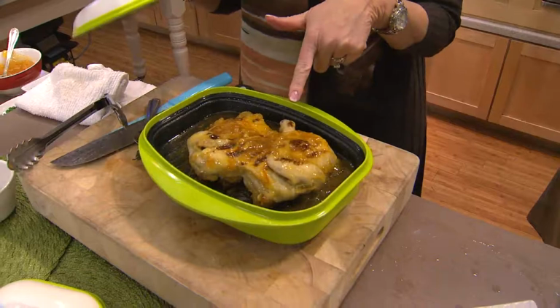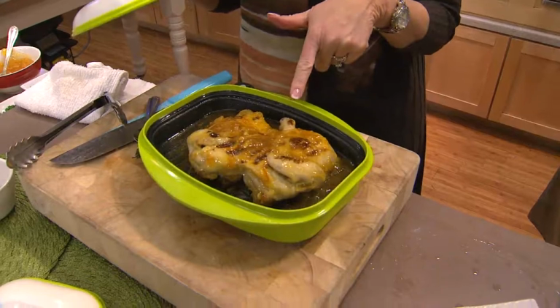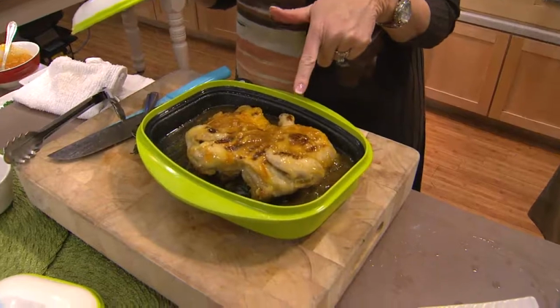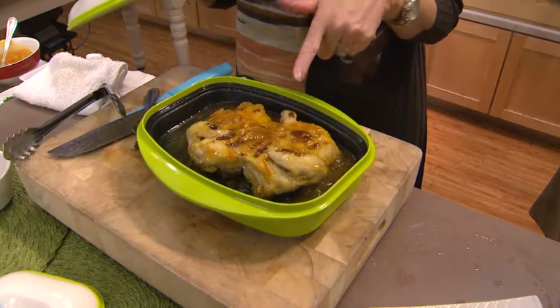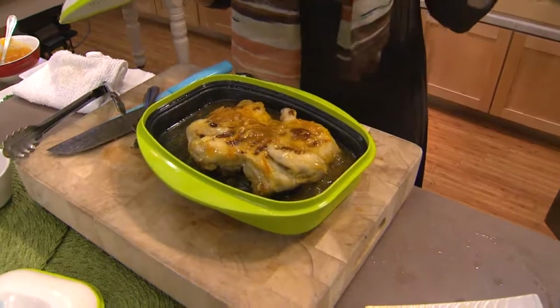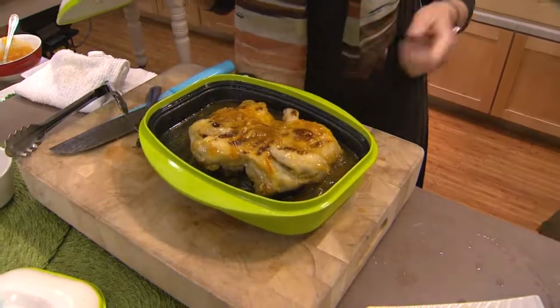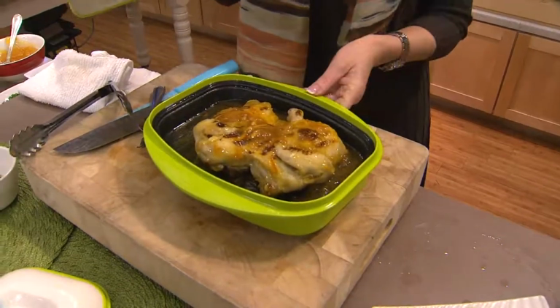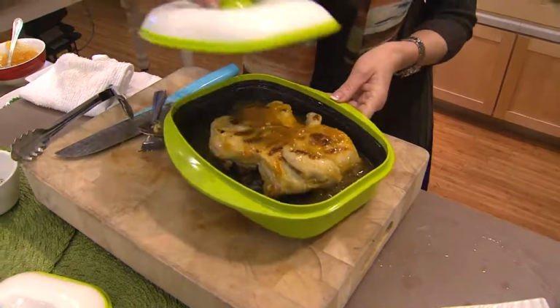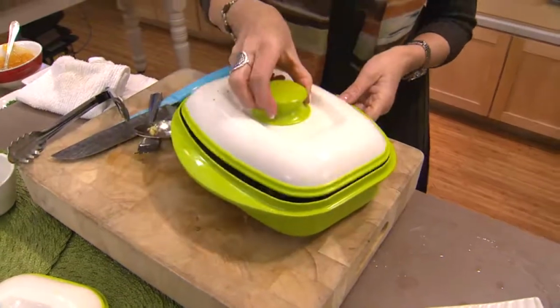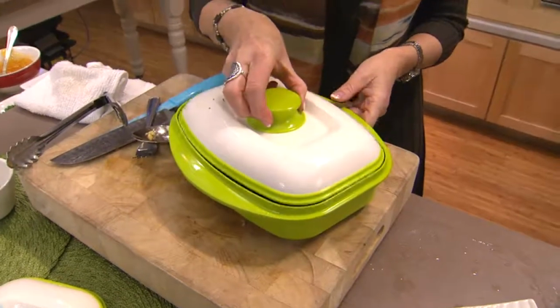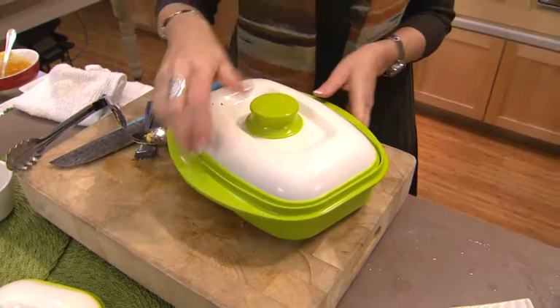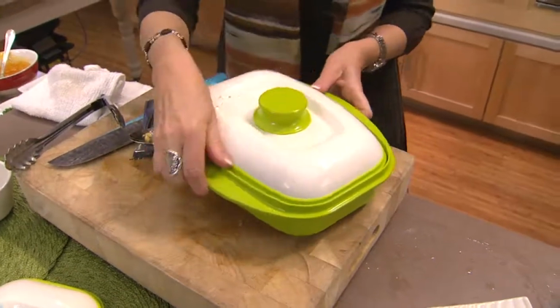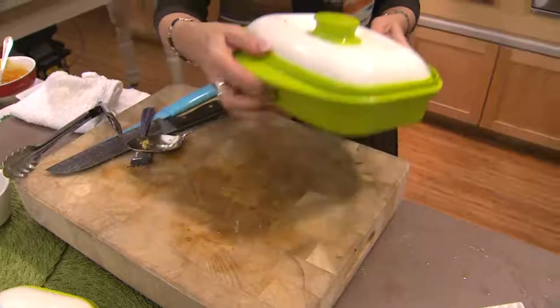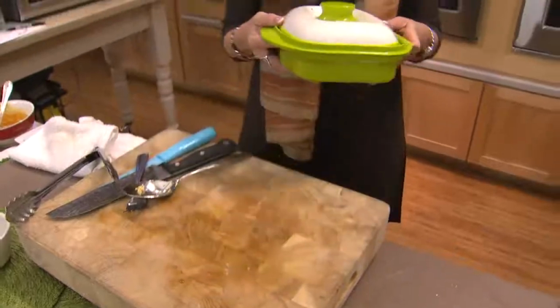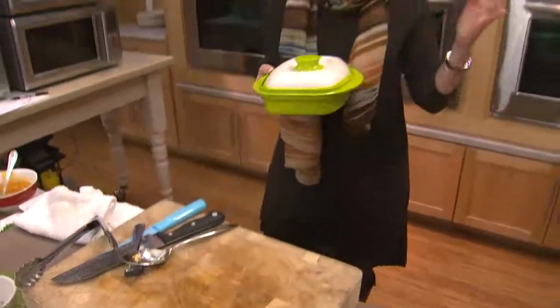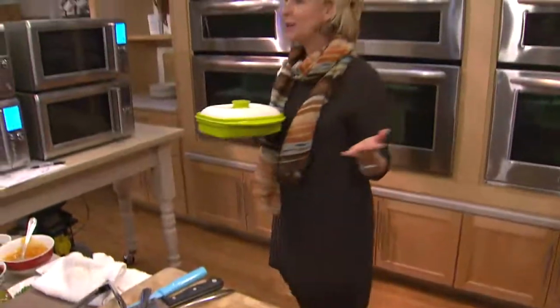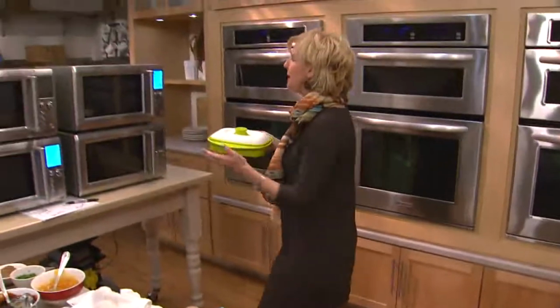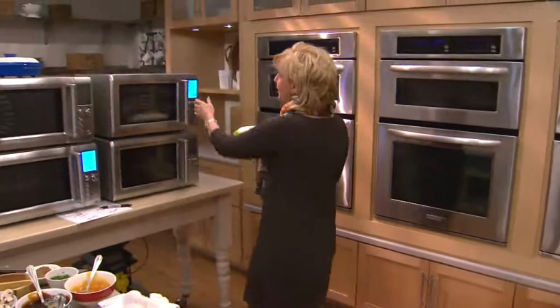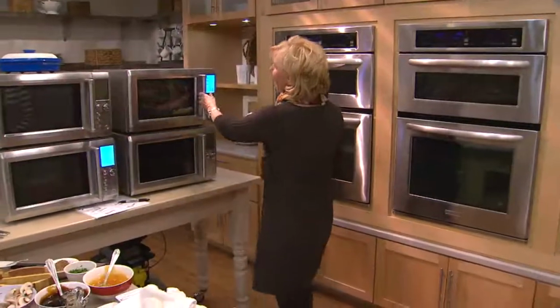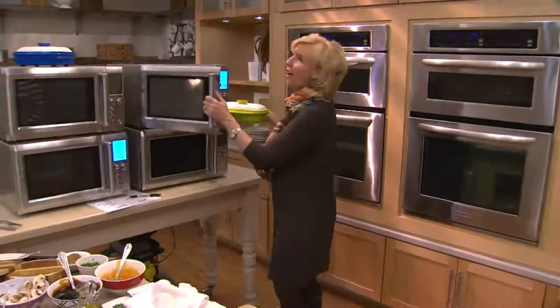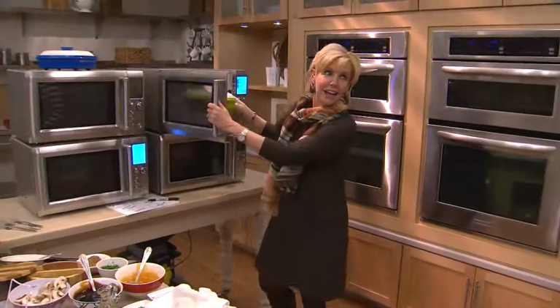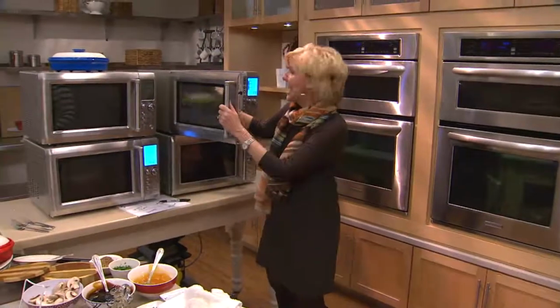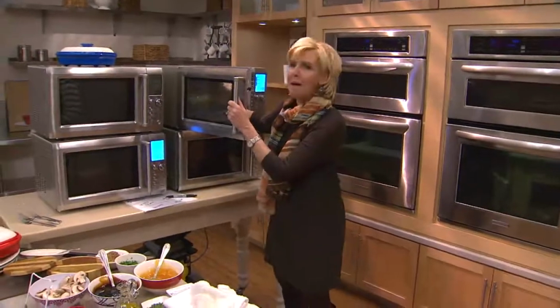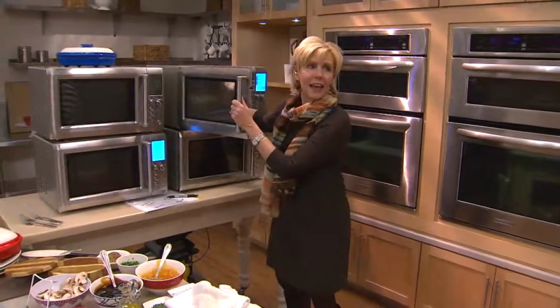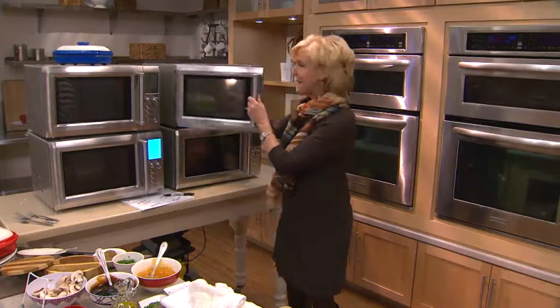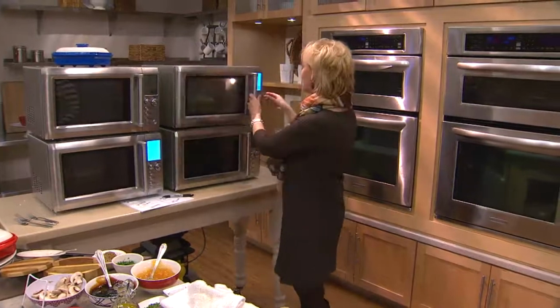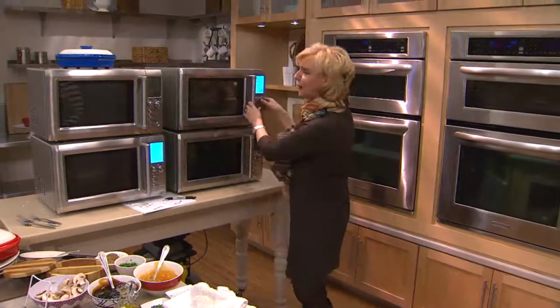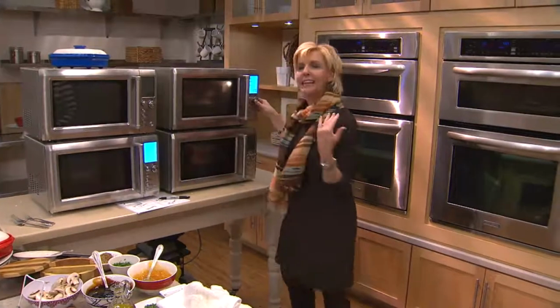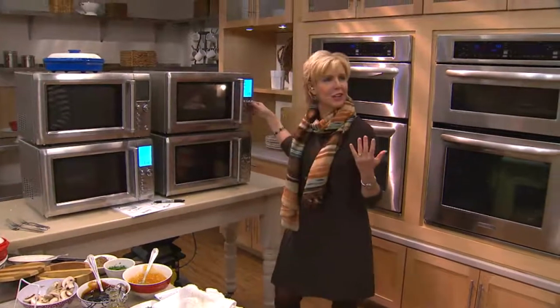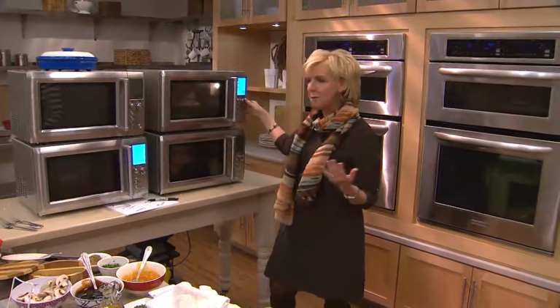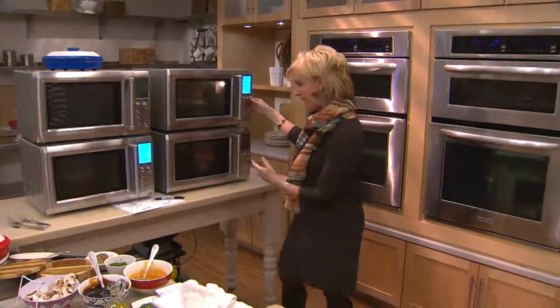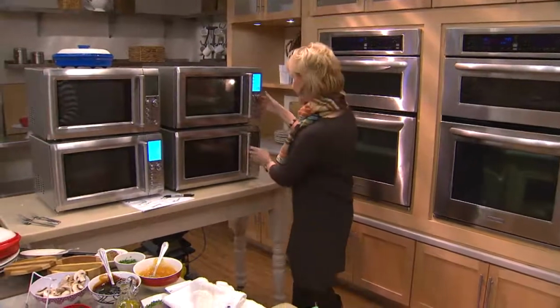Some orange marmalade, some zest, and some red pepper flakes — I'm going to give this another few minutes. In the middle of the week, you can make chicken à l'orange in a matter of eight minutes in your microwave. It is just the most clever invention.